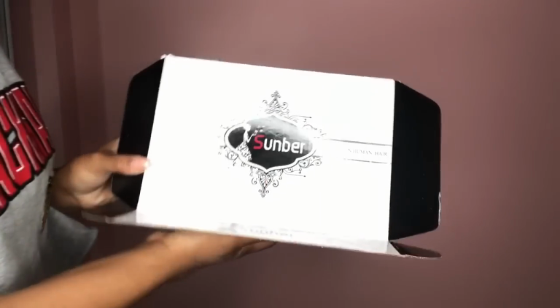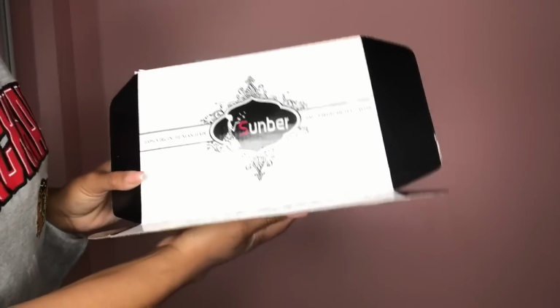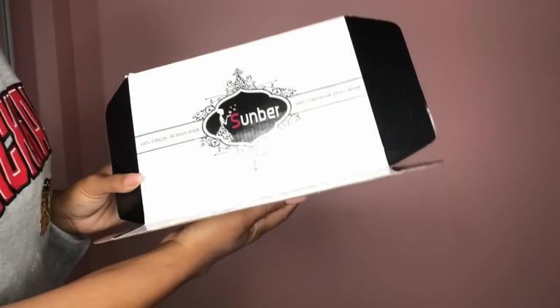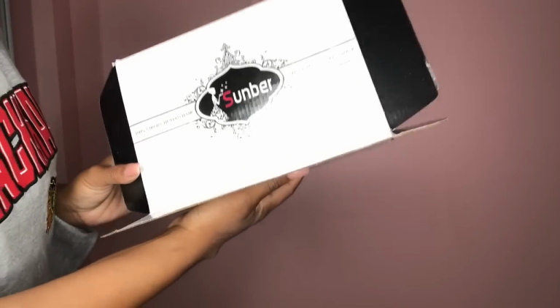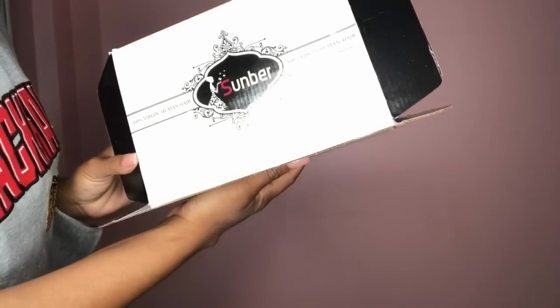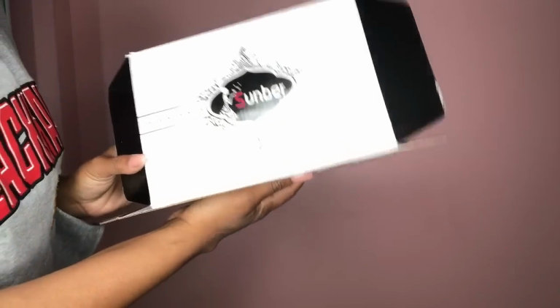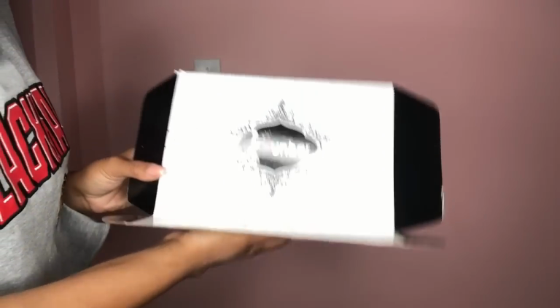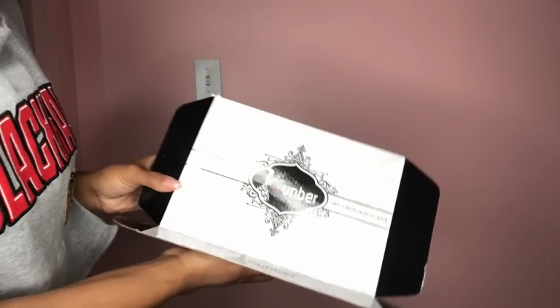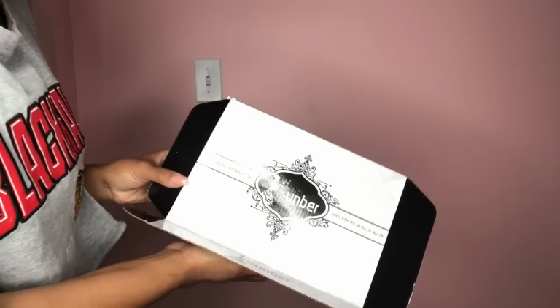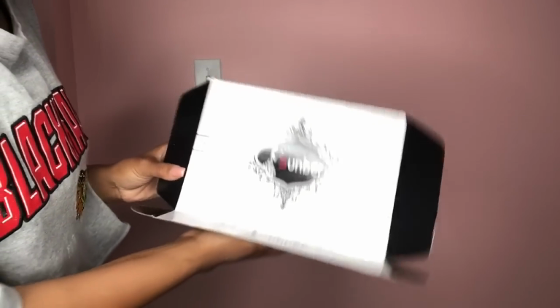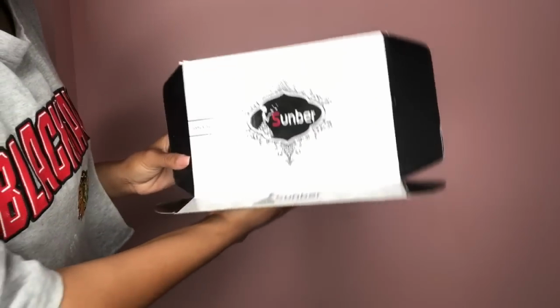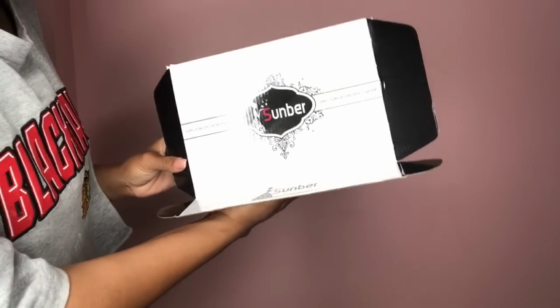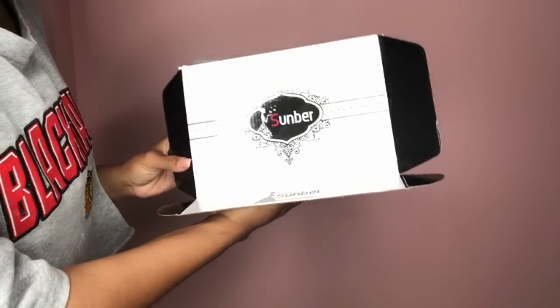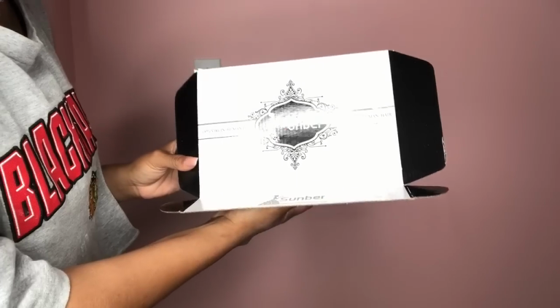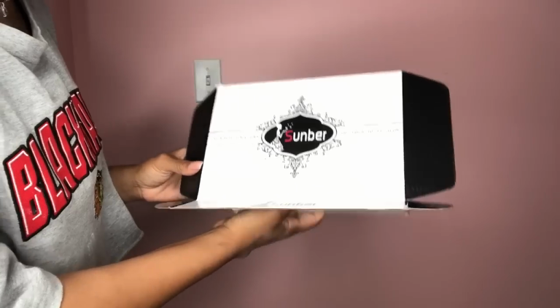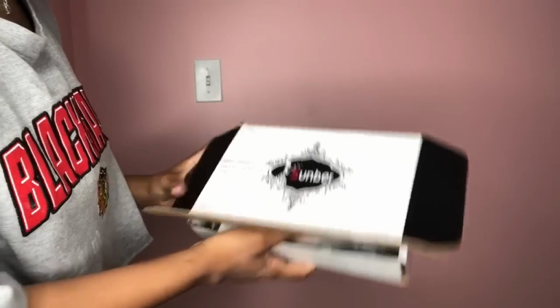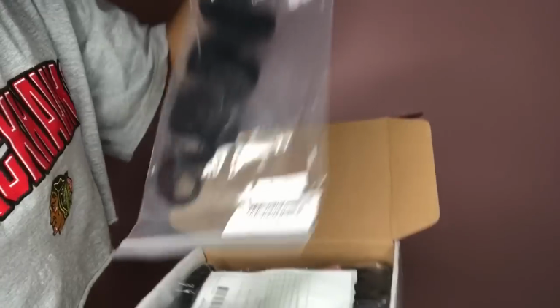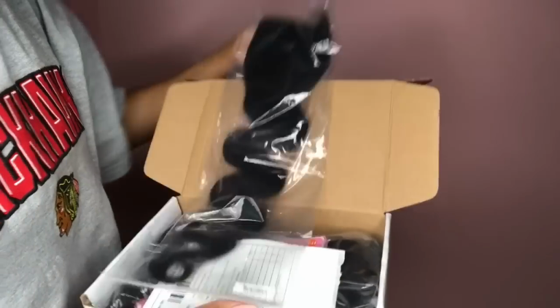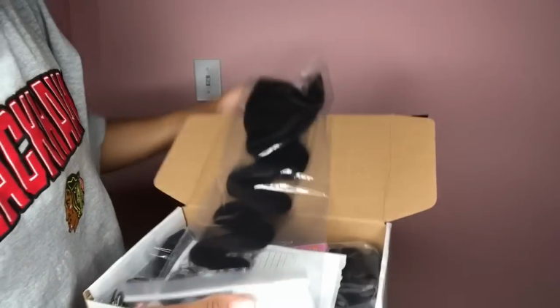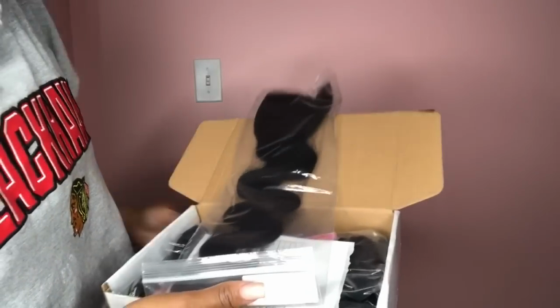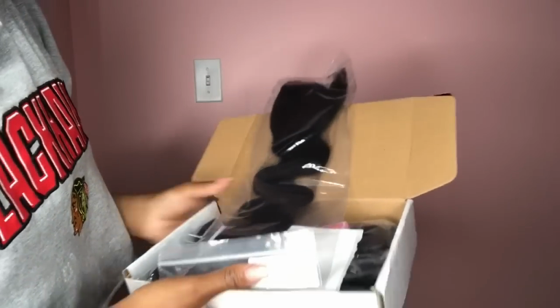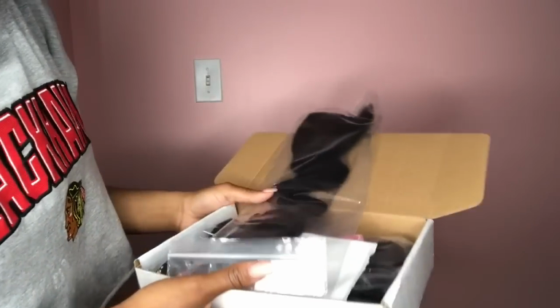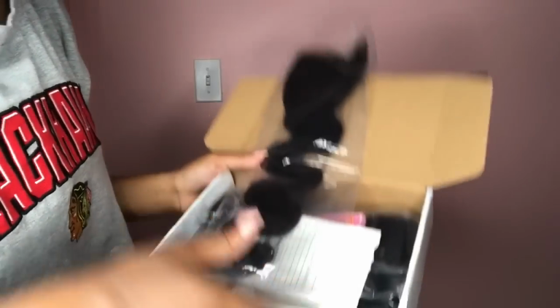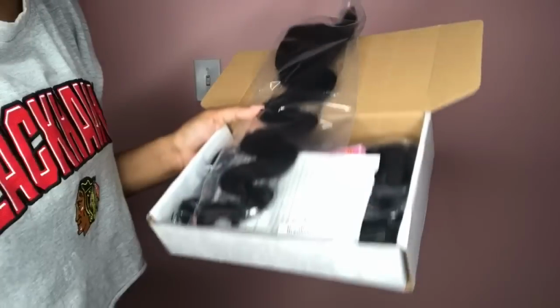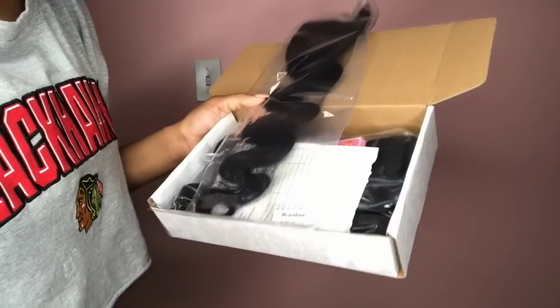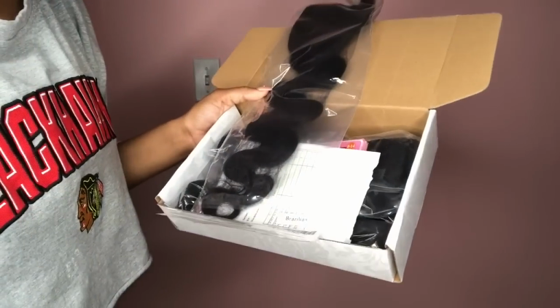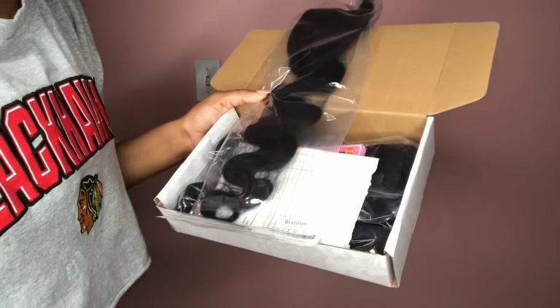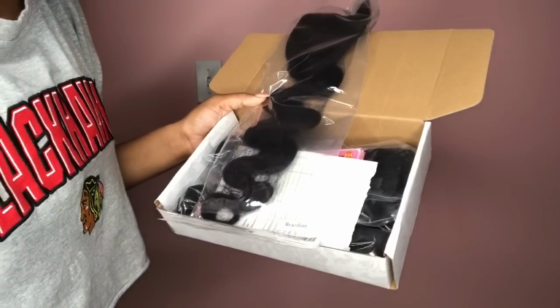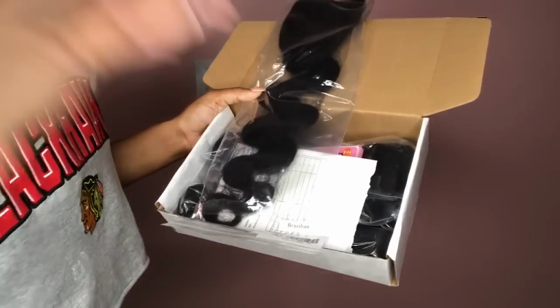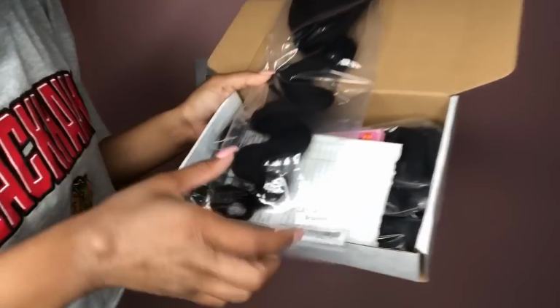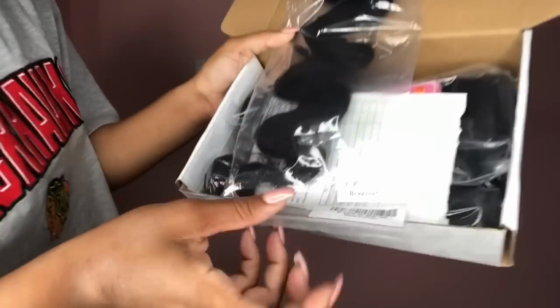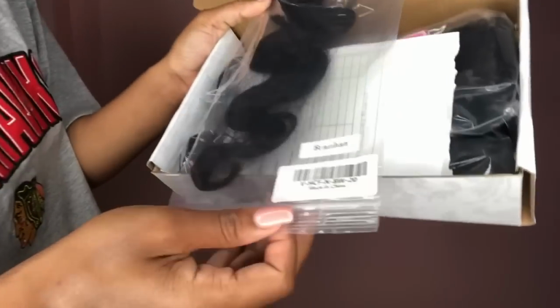What's up my beautiful people, I'm back at it again with another video. I got this hair from a company by the name of Sumber, so I just want to say thank you very much for the hair.